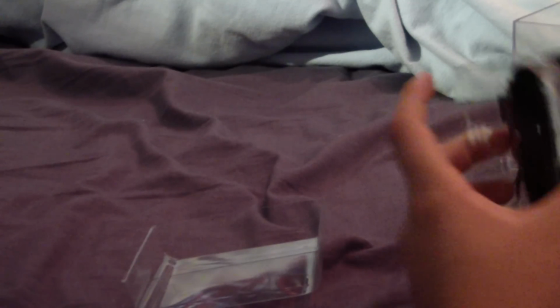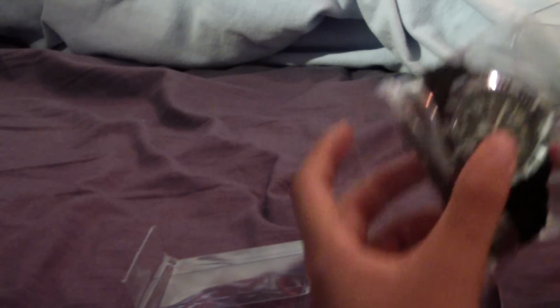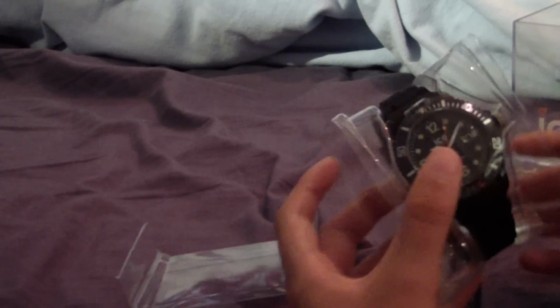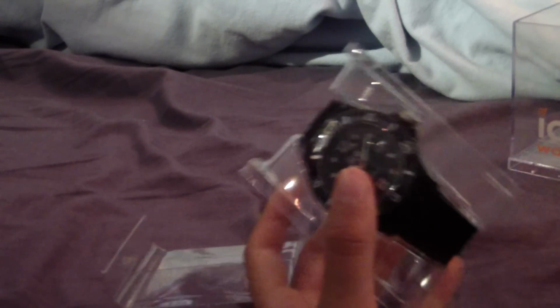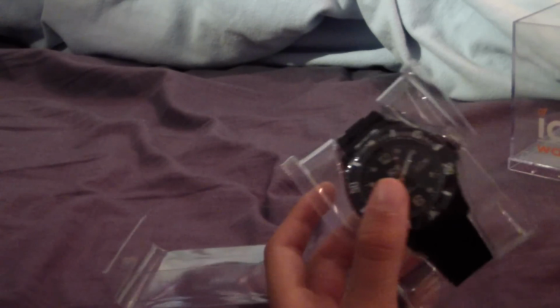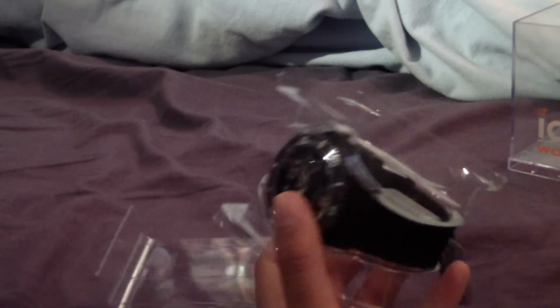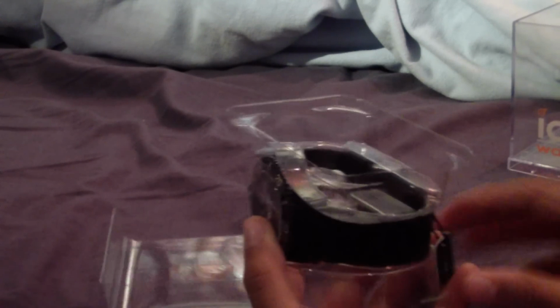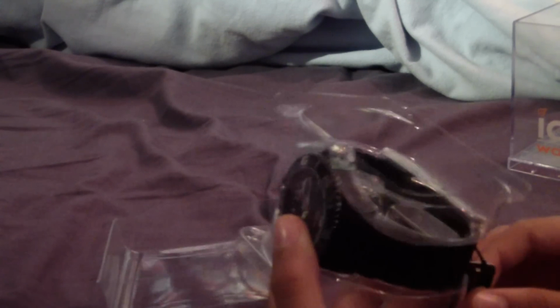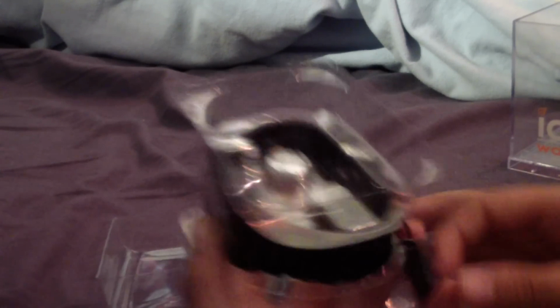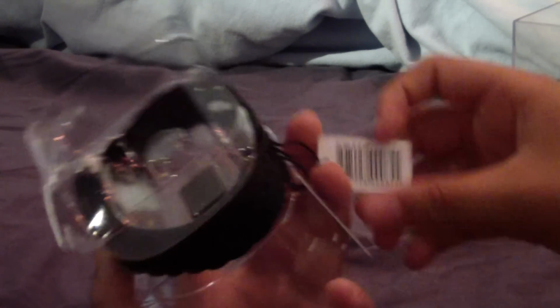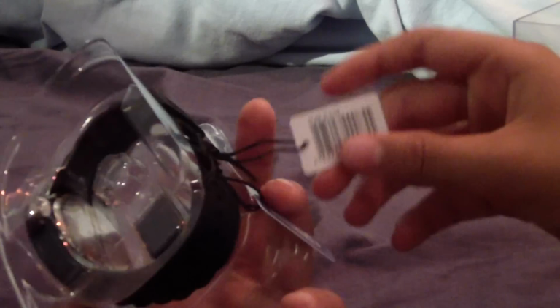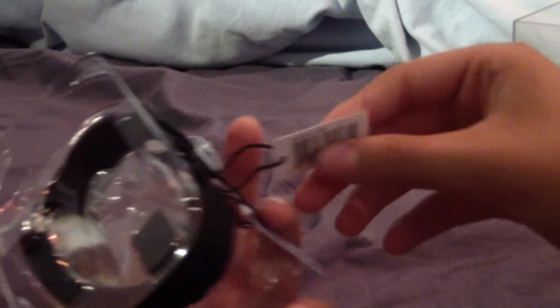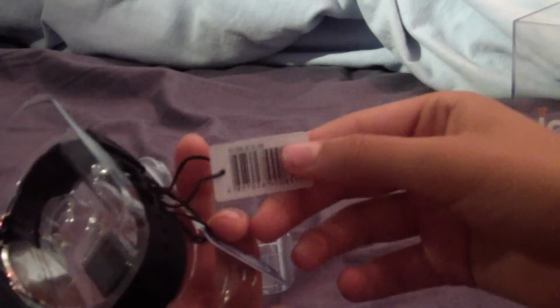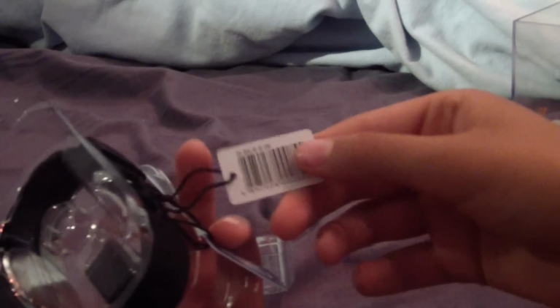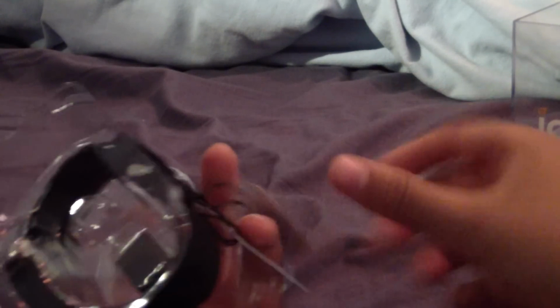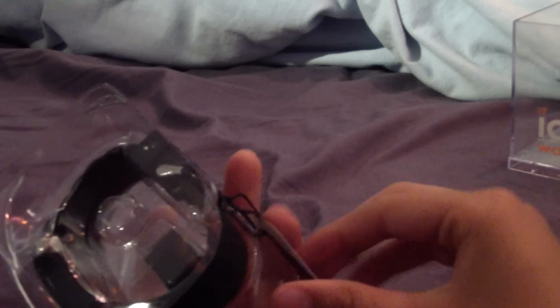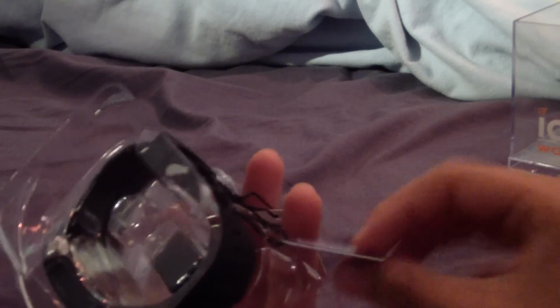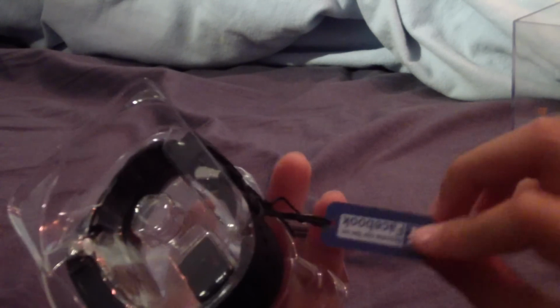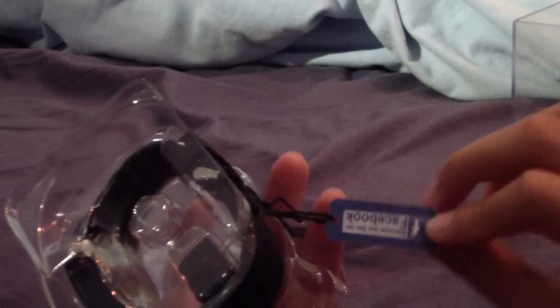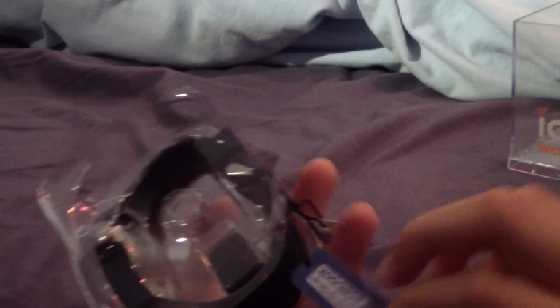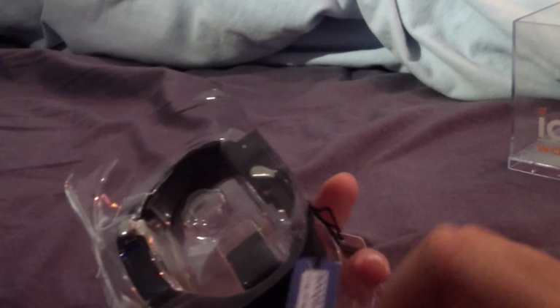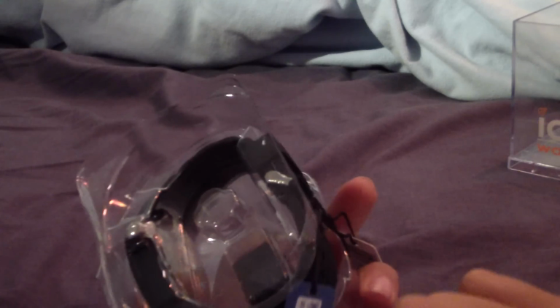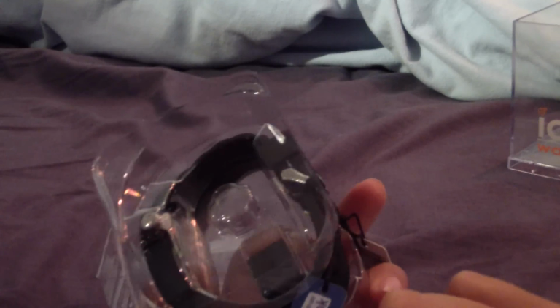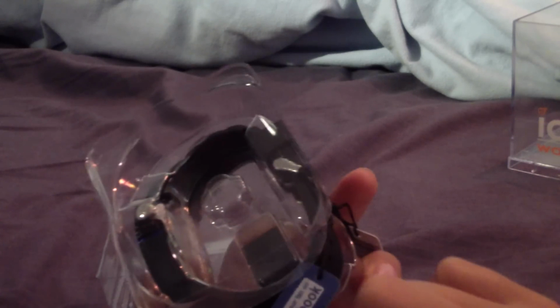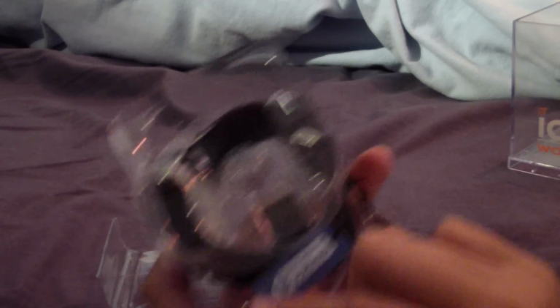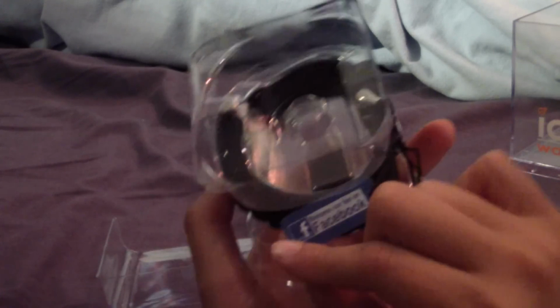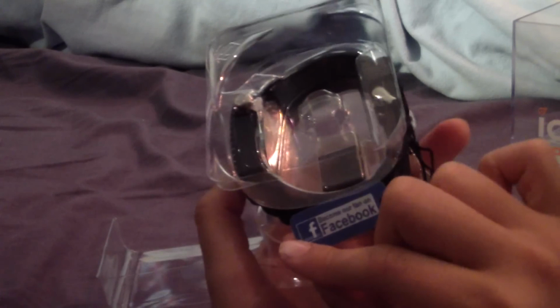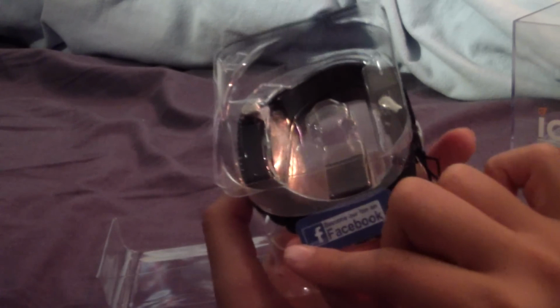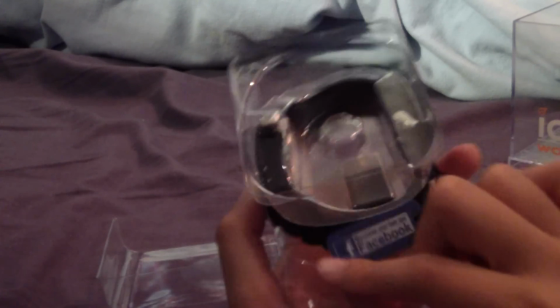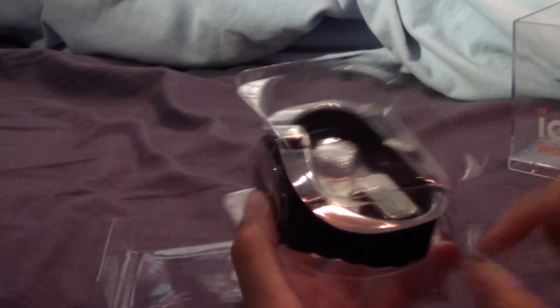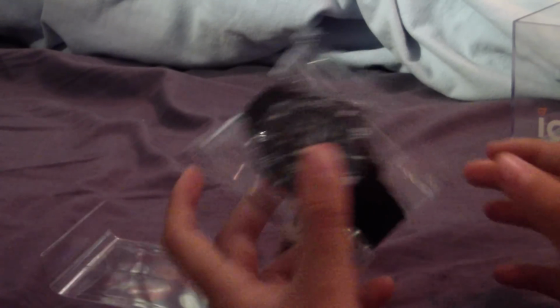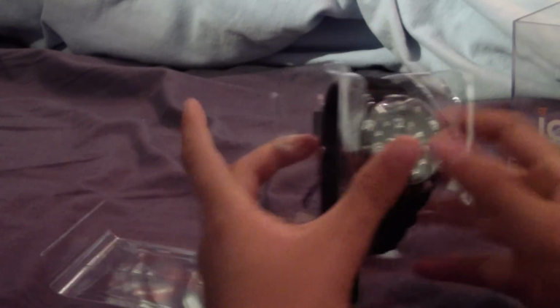And here it is. It's got the tags on it, and it's actually got a Facebook logo on it, so that's a bit weird, unusual.